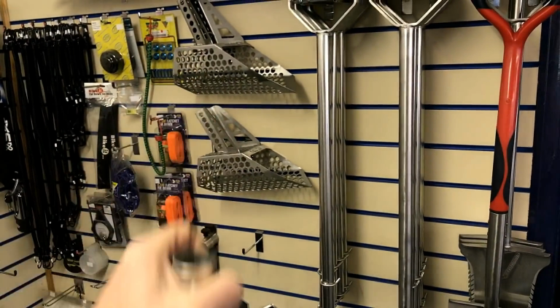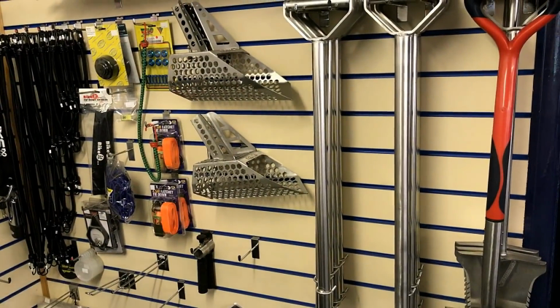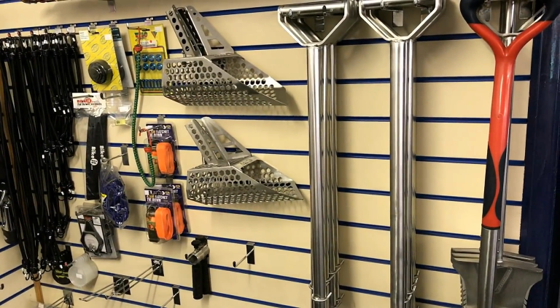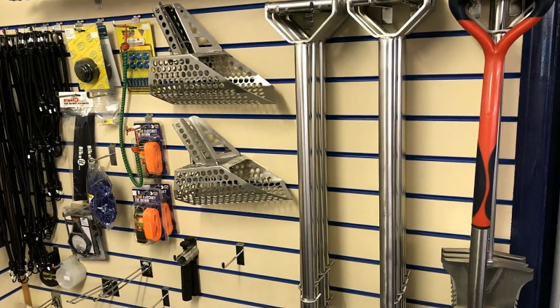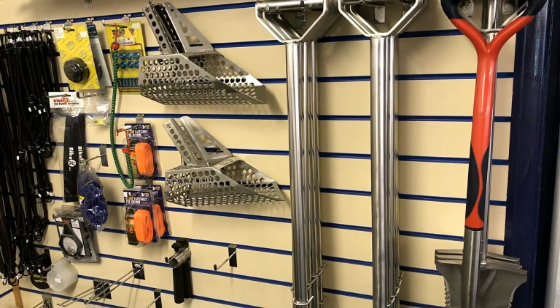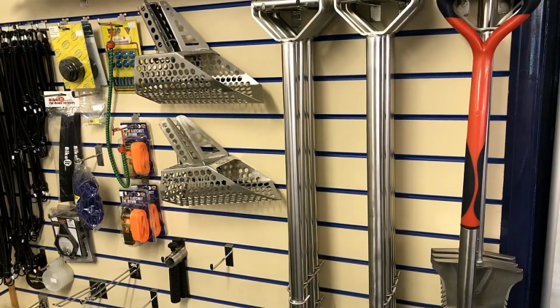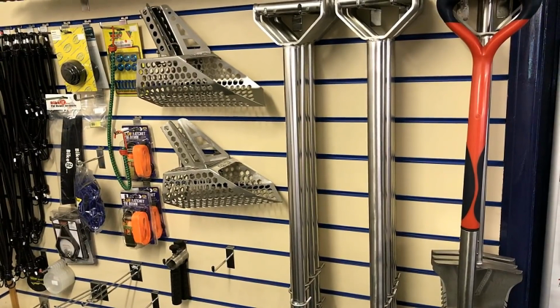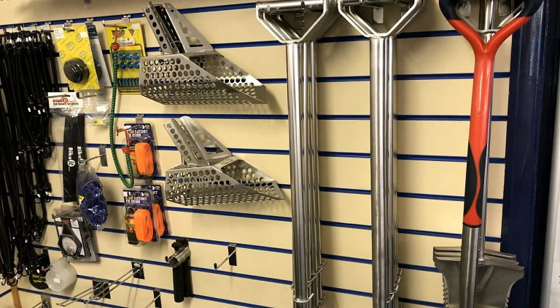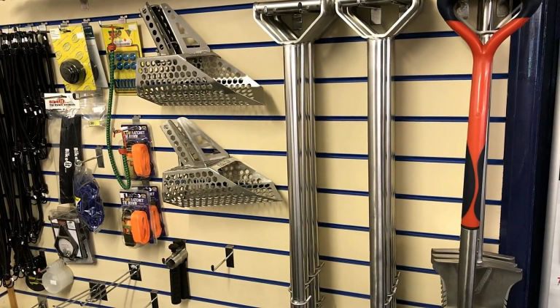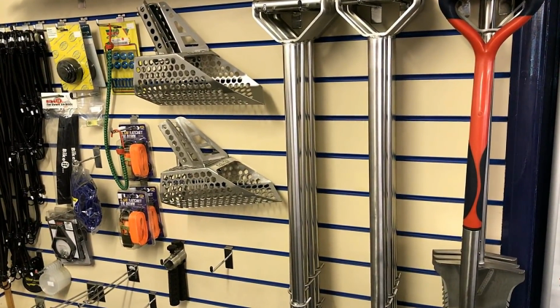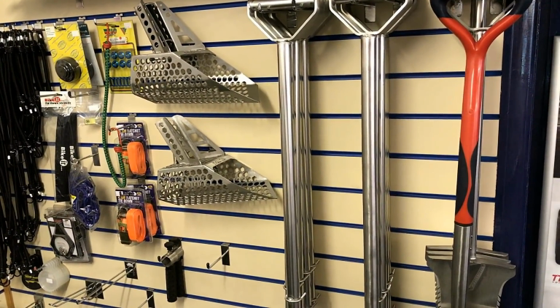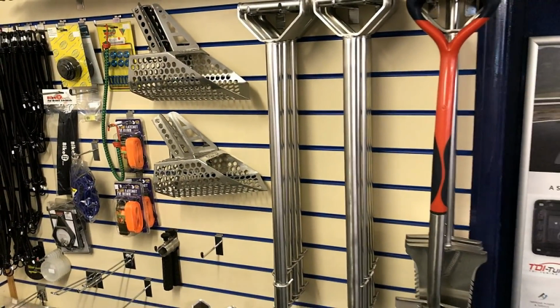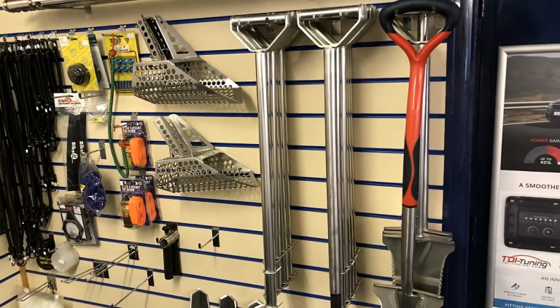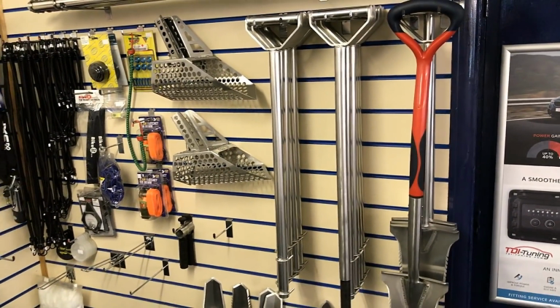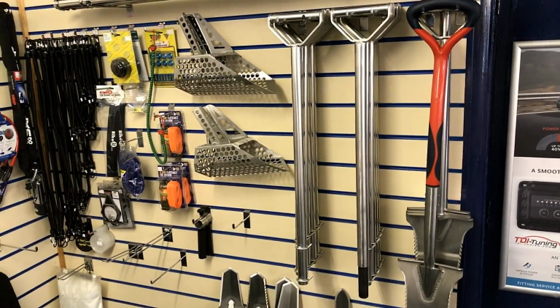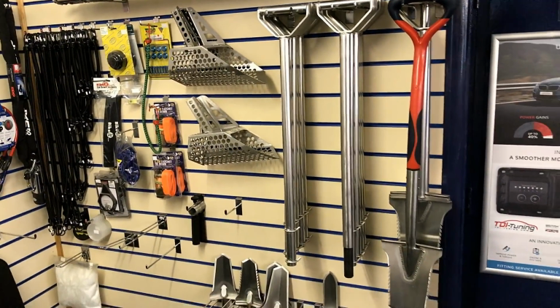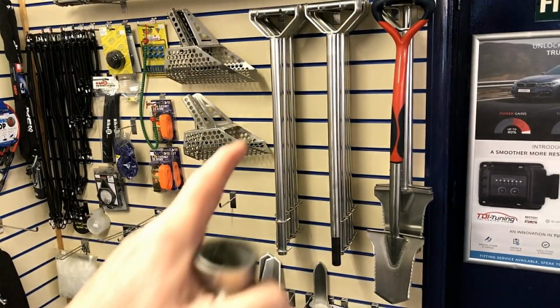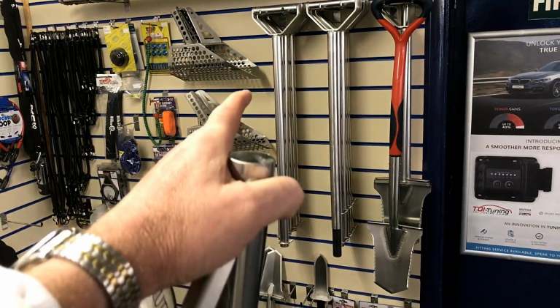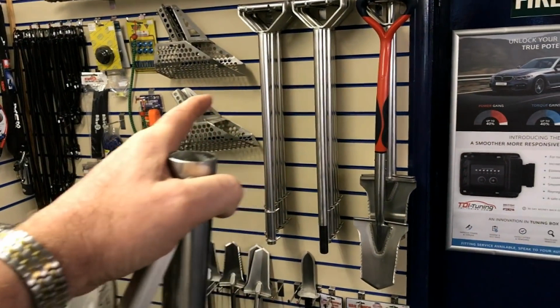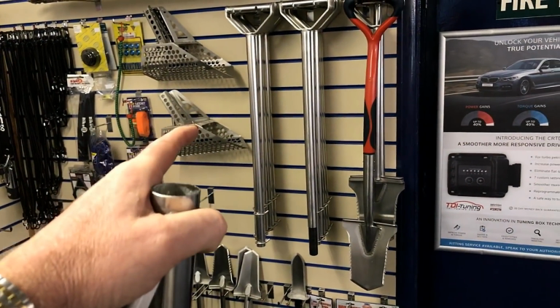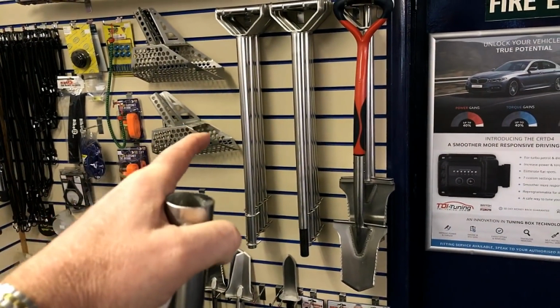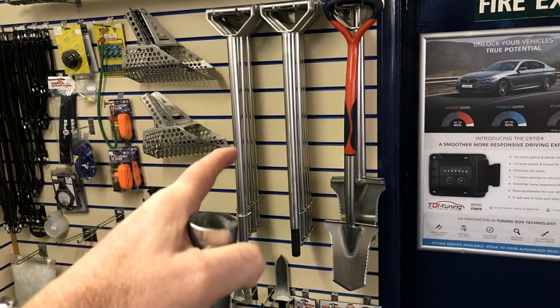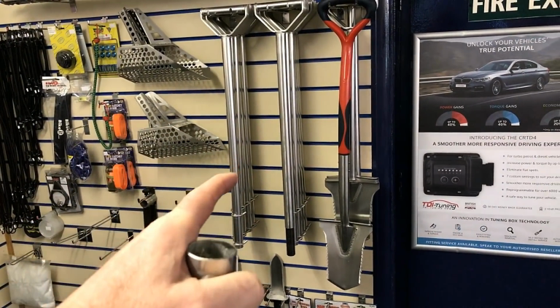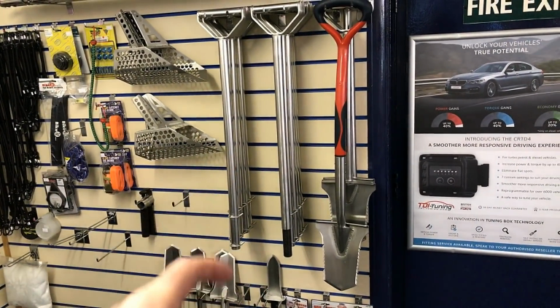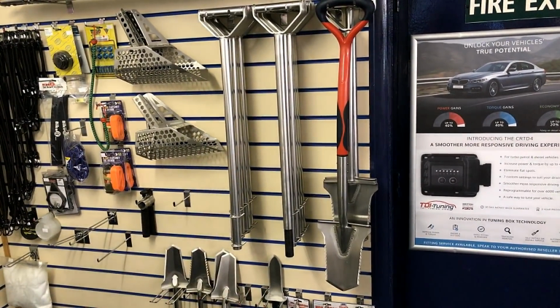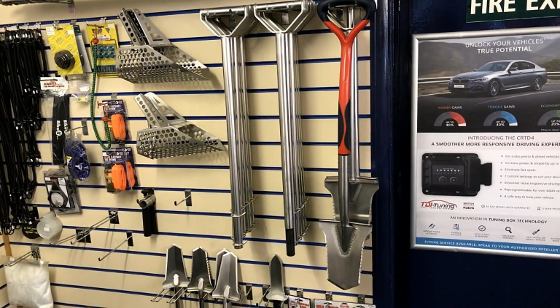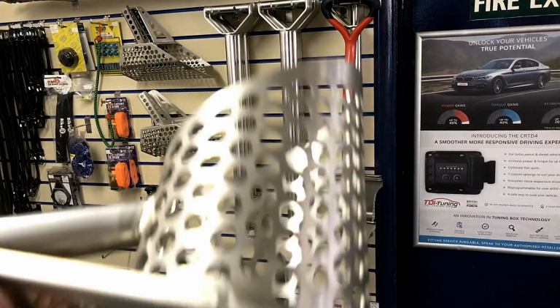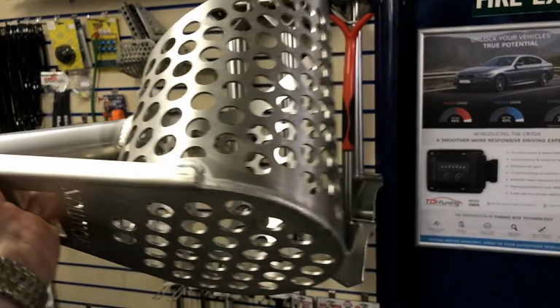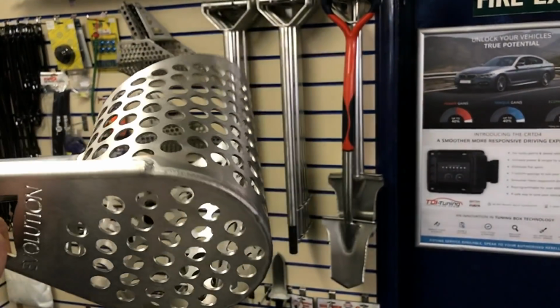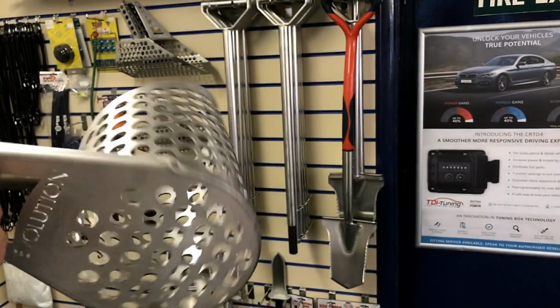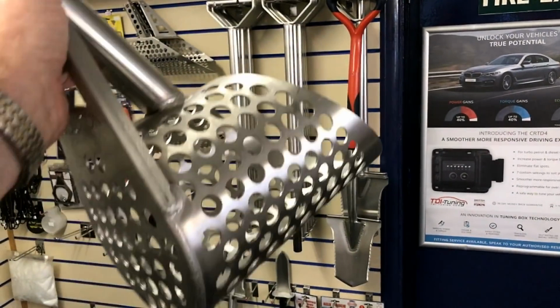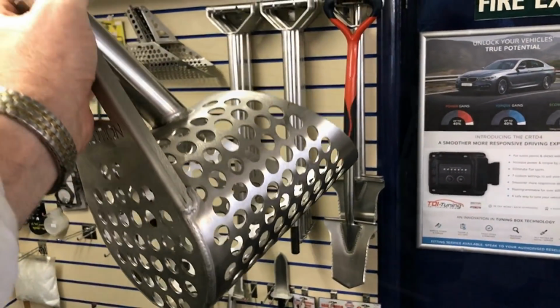I'm going to get the D-handle because that's what I fancy, and I'm going to put these two together now and make a purchase.